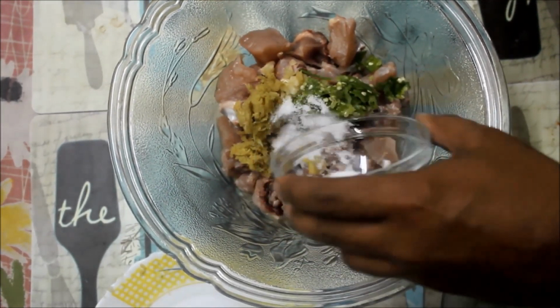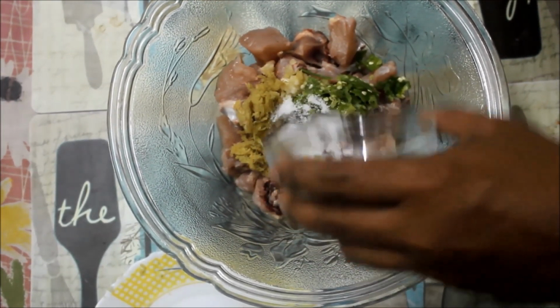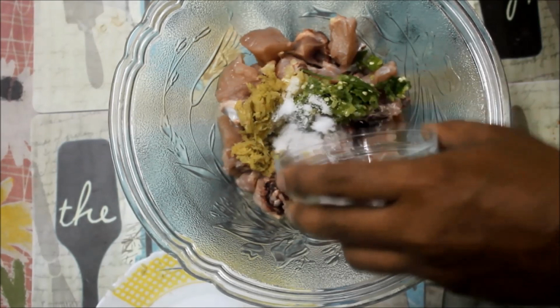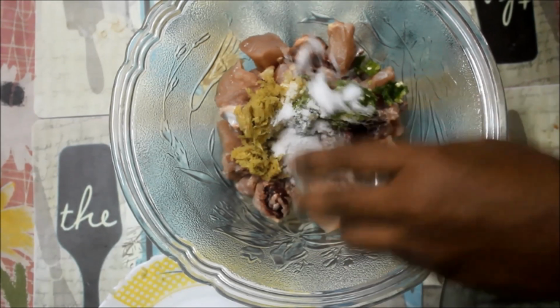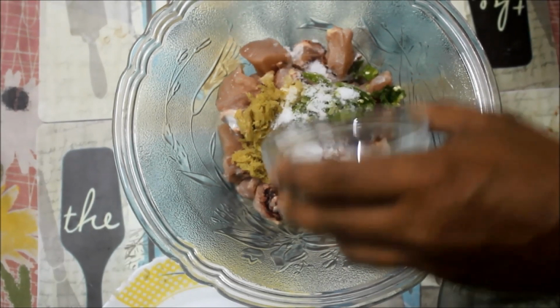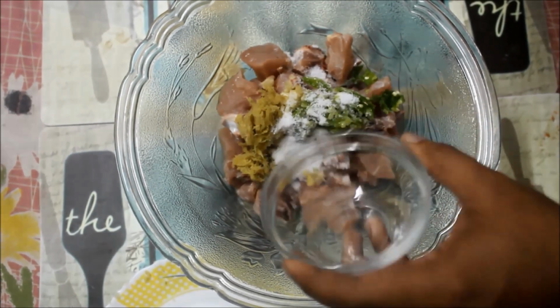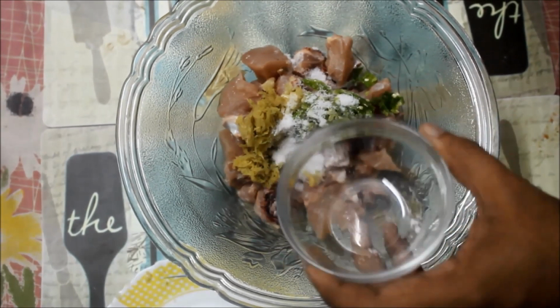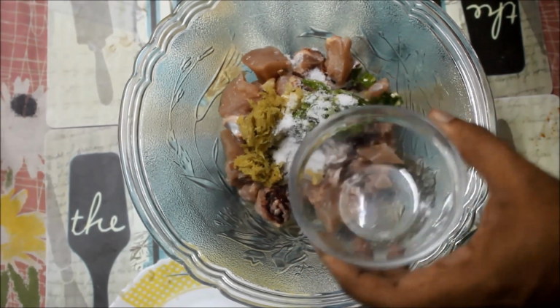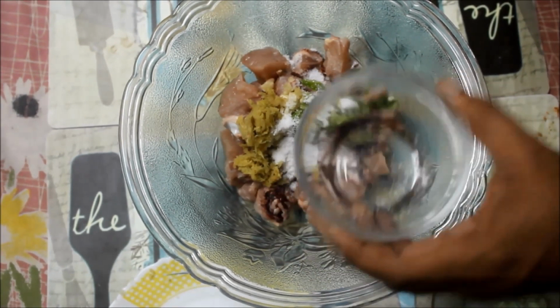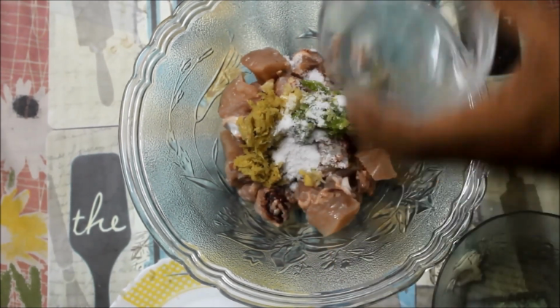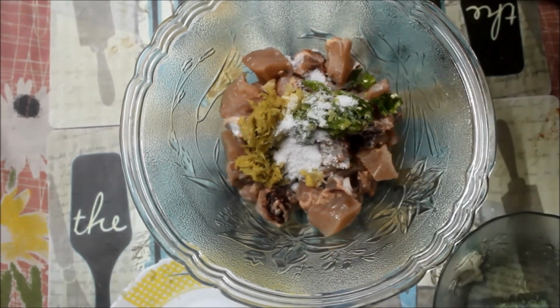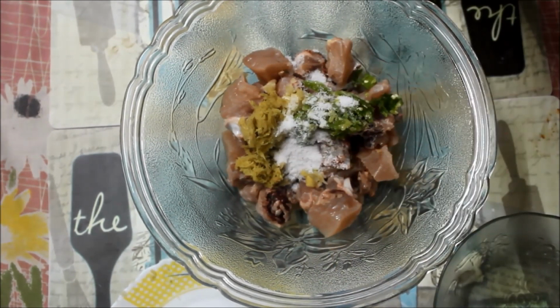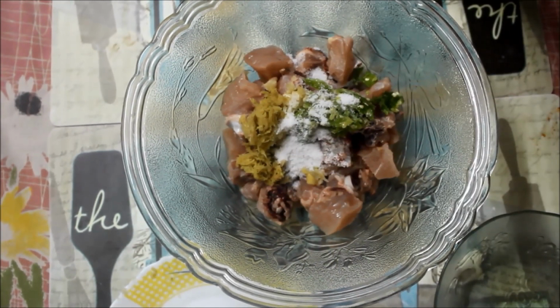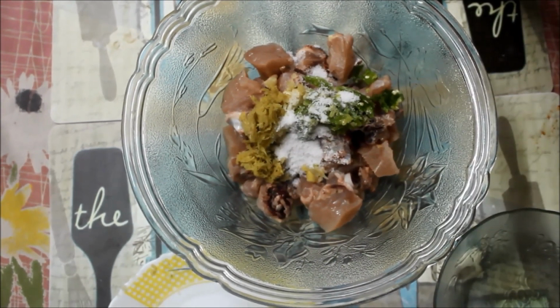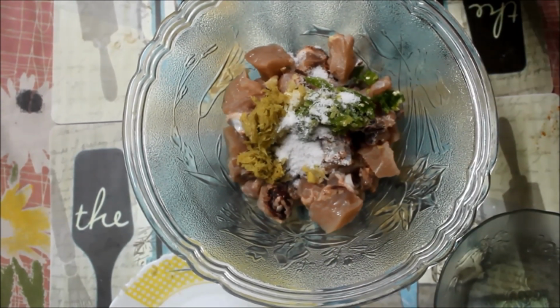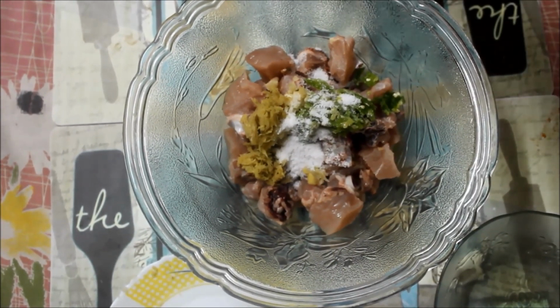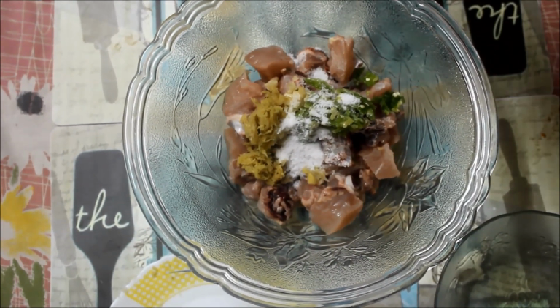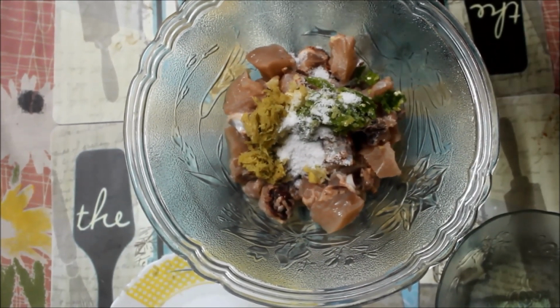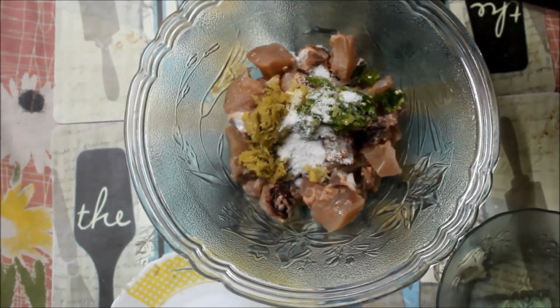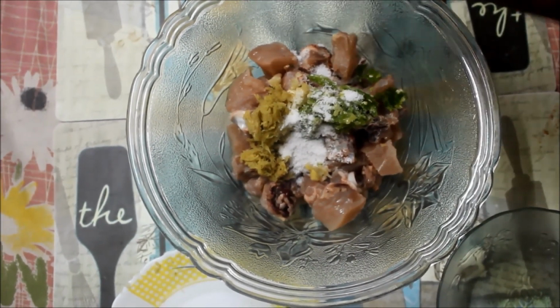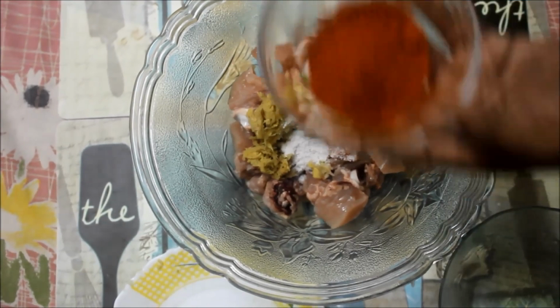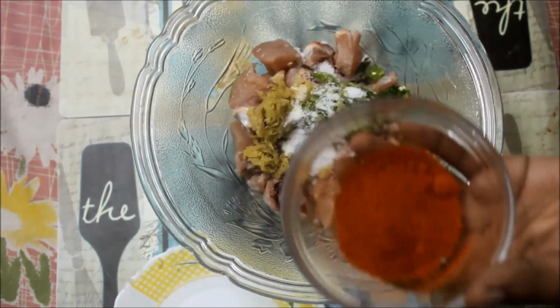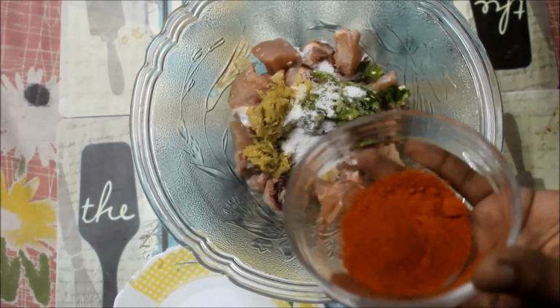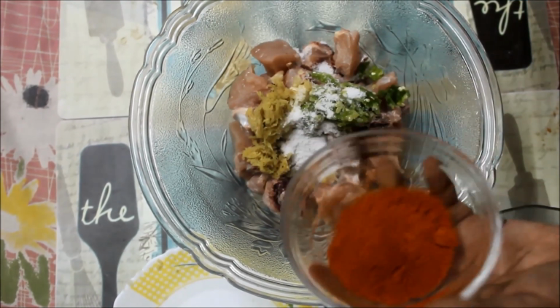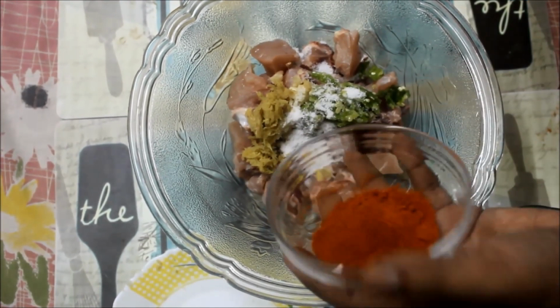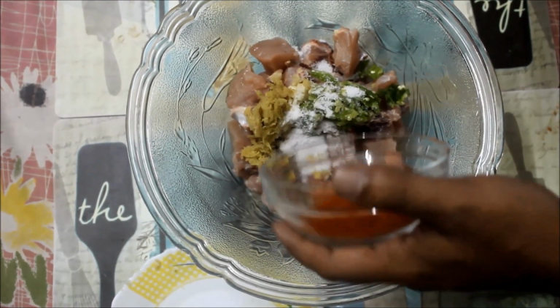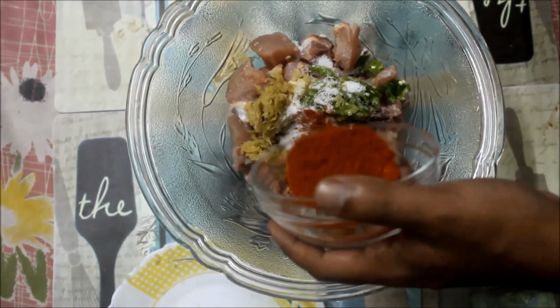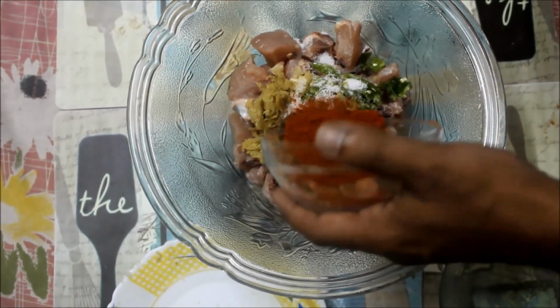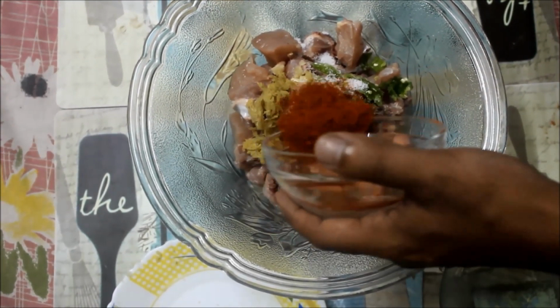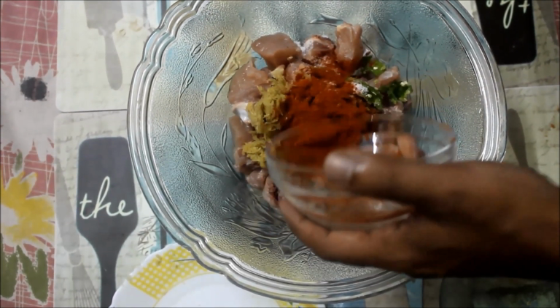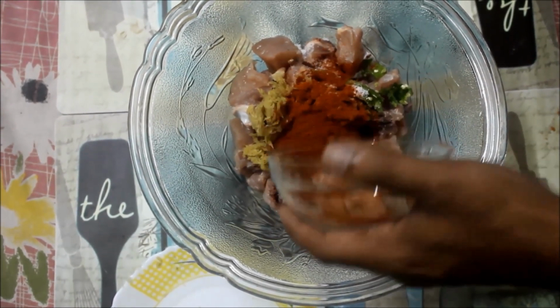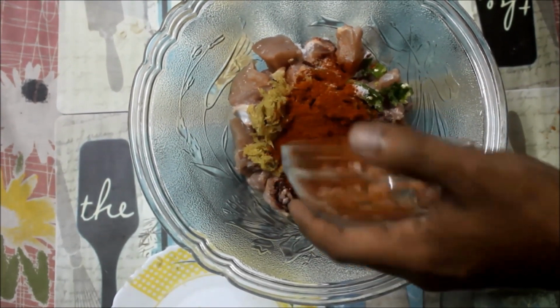I am using 1 teaspoon of the spice. 1 teaspoon.